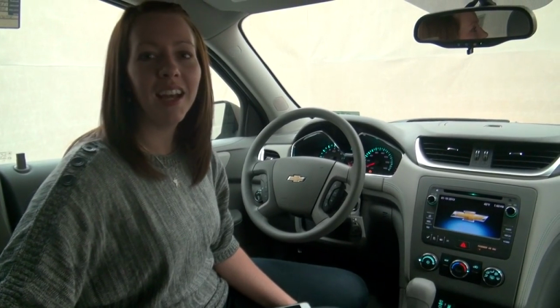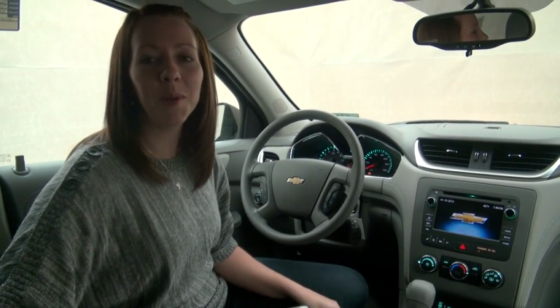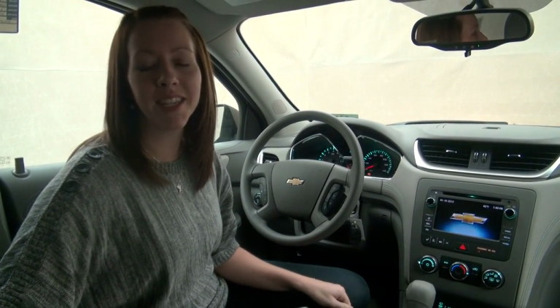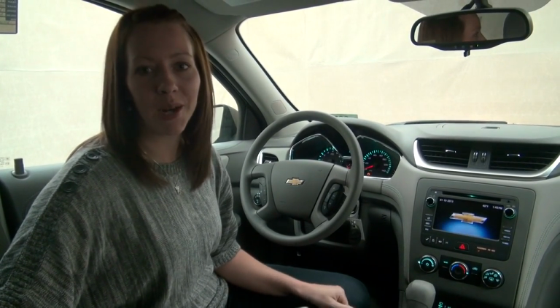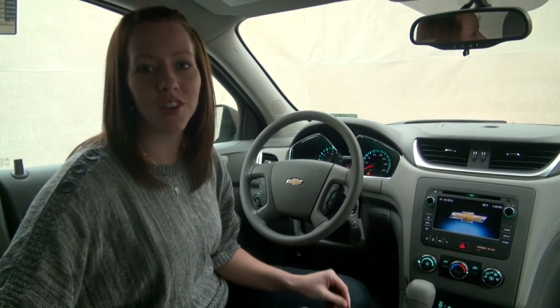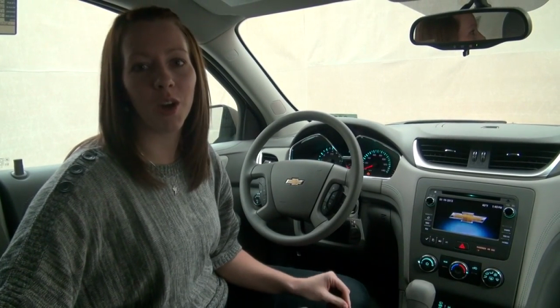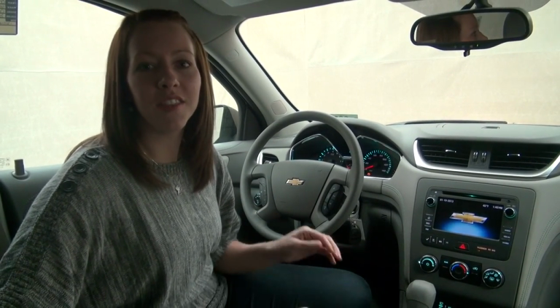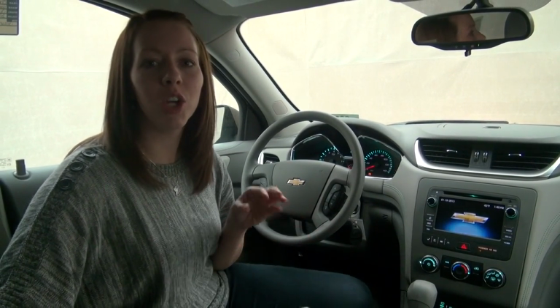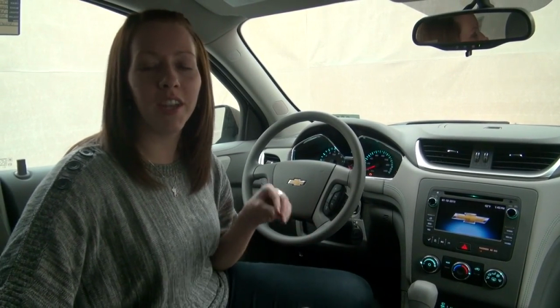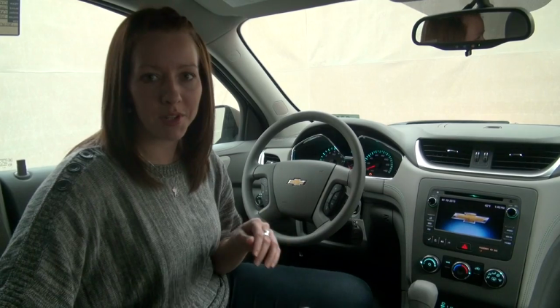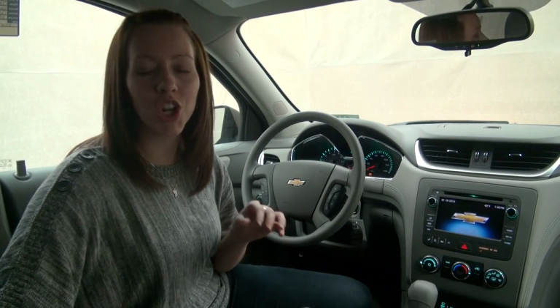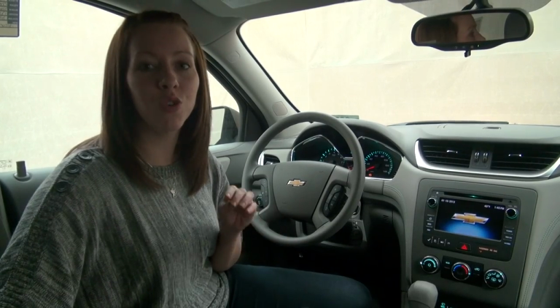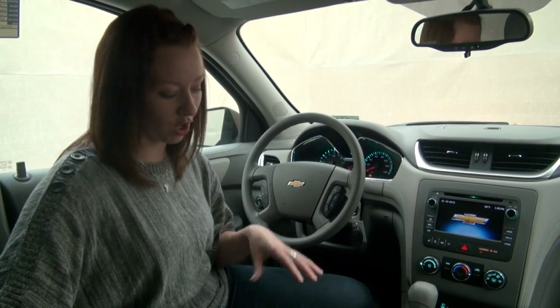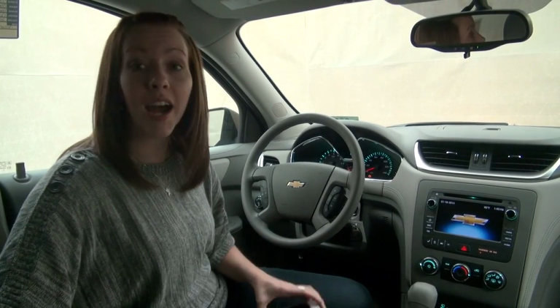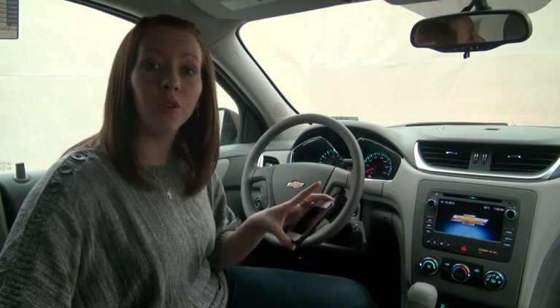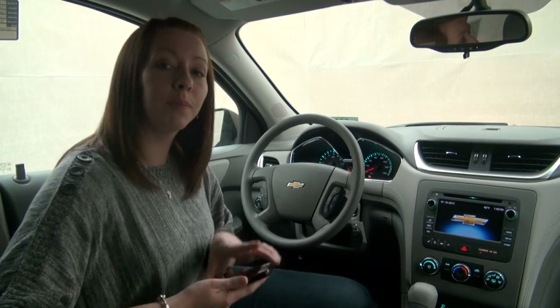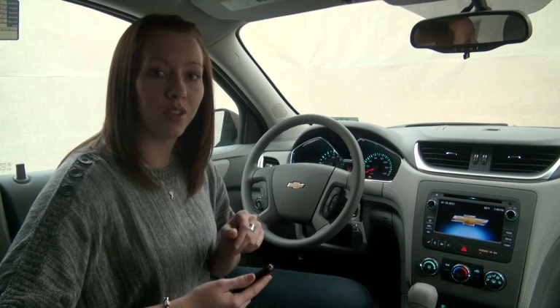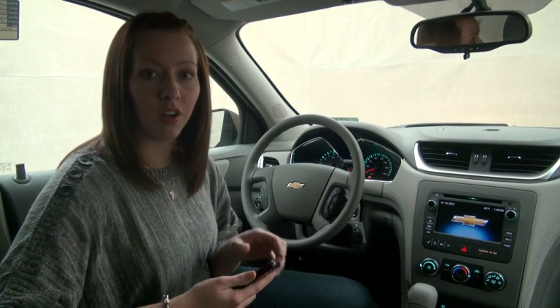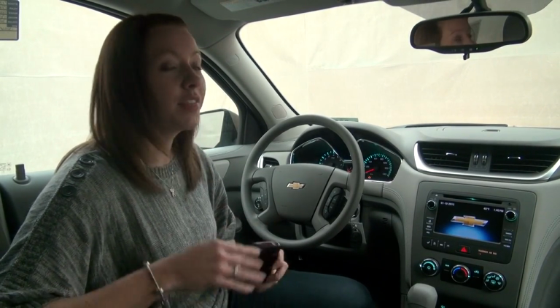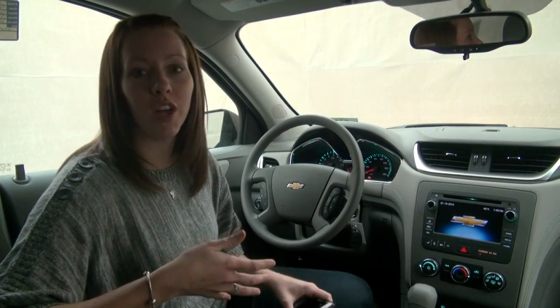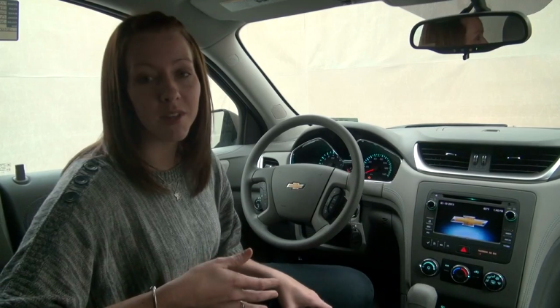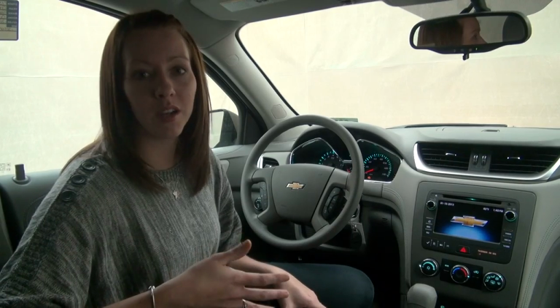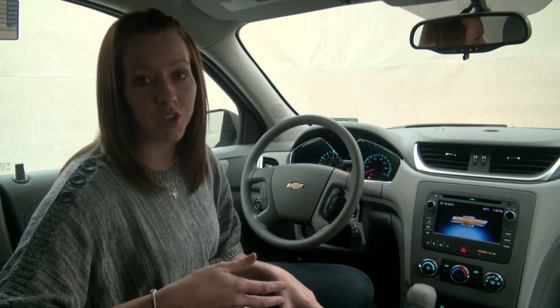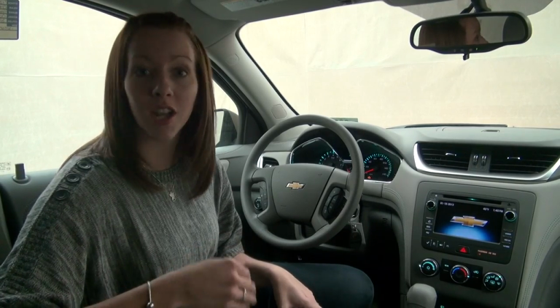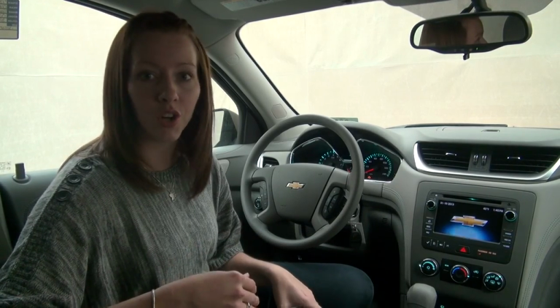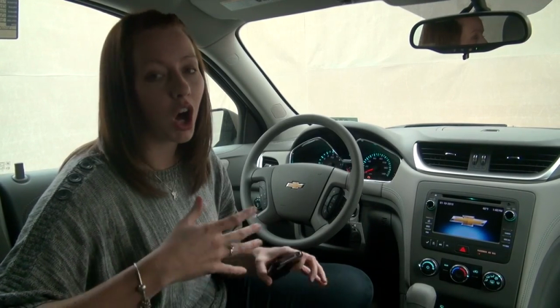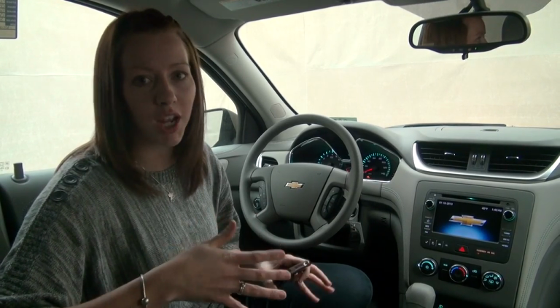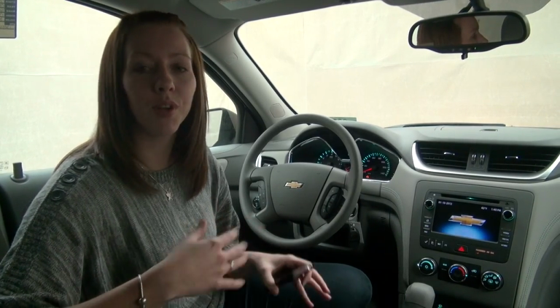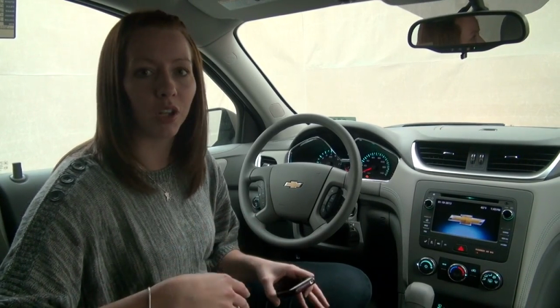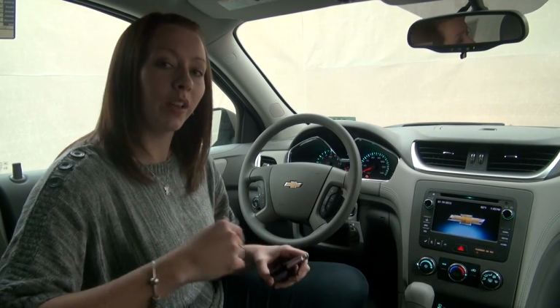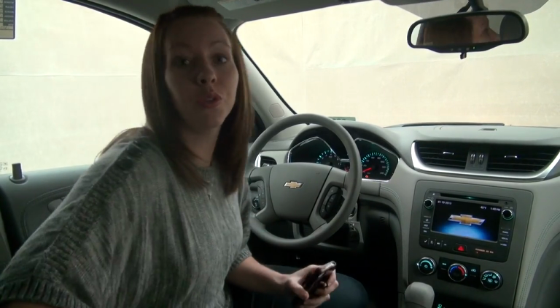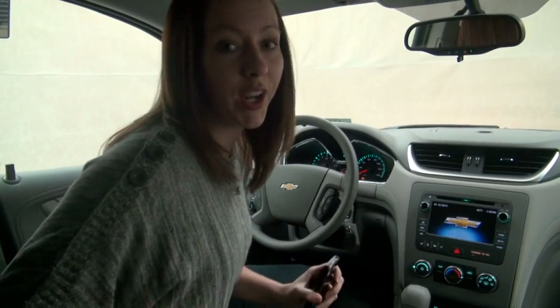Hi everyone, my name is Katie and I work for Sun Auto. This is going to be a quick video demonstration on how to pair your iPhone with the Bluetooth in your vehicle. This vehicle happens to be a 2013 Chevy Traverse. All the GMs are pretty similar. I'm quickly going to go through and show you how.